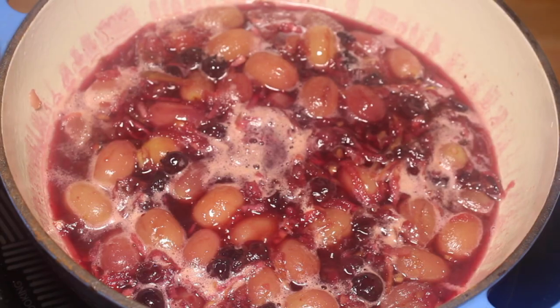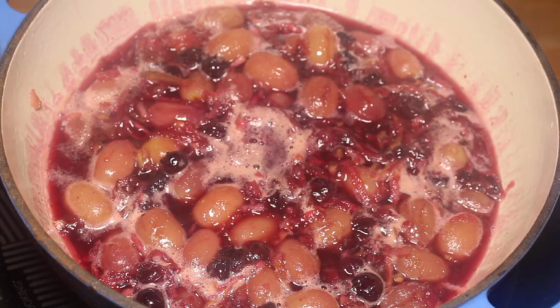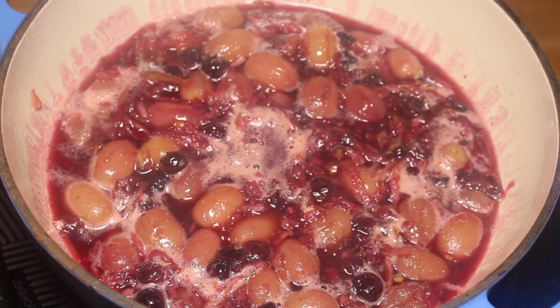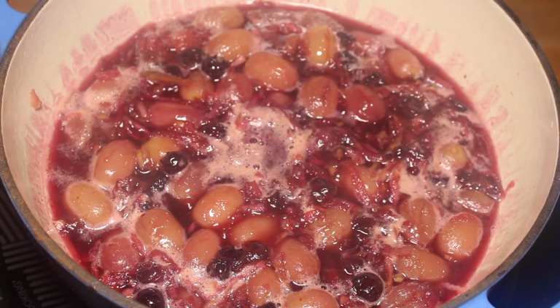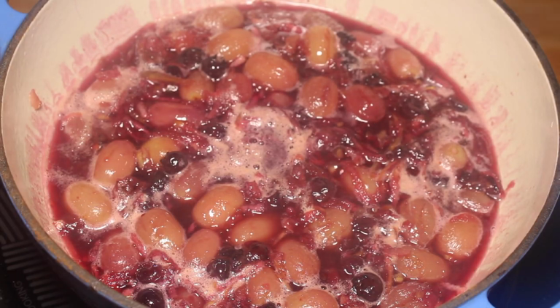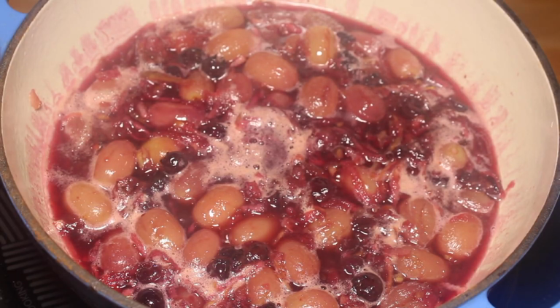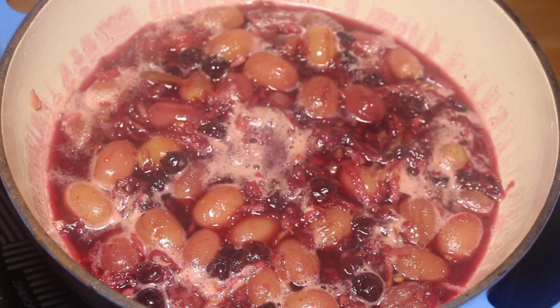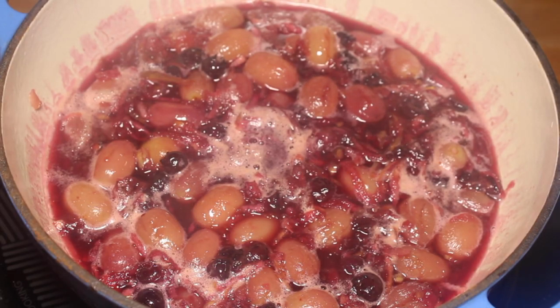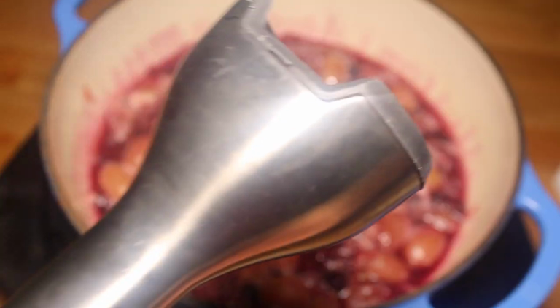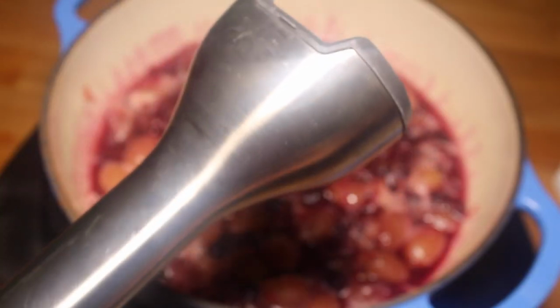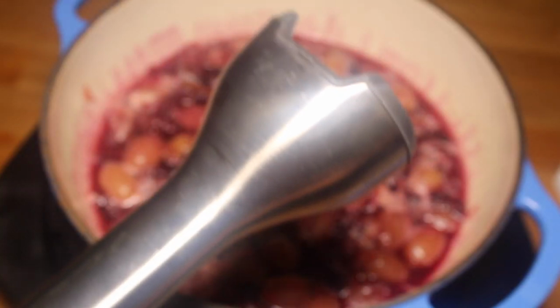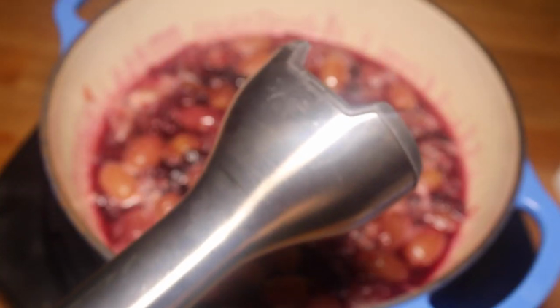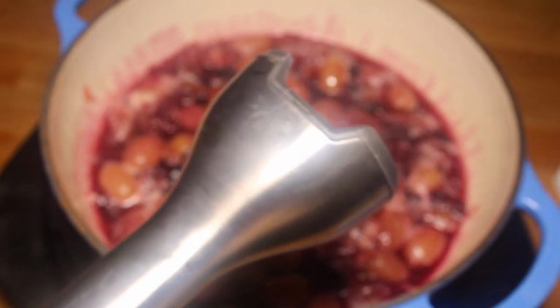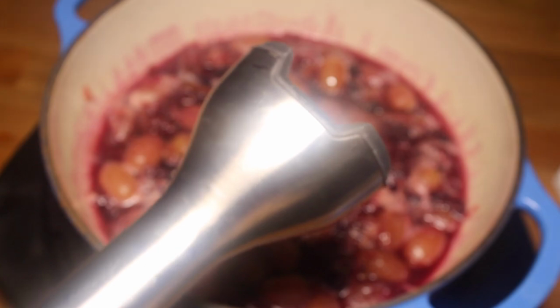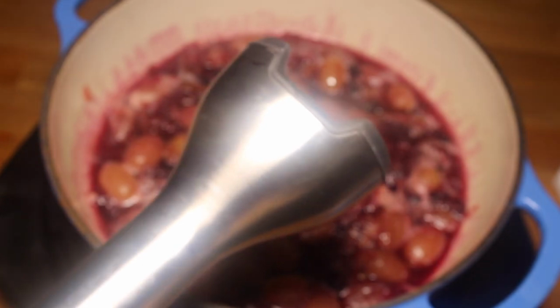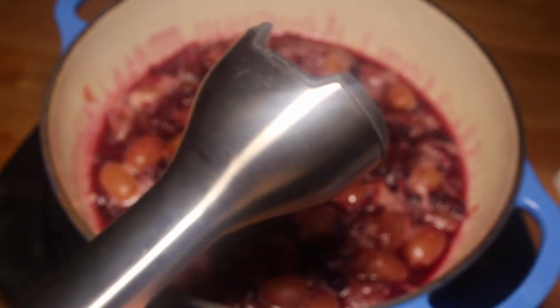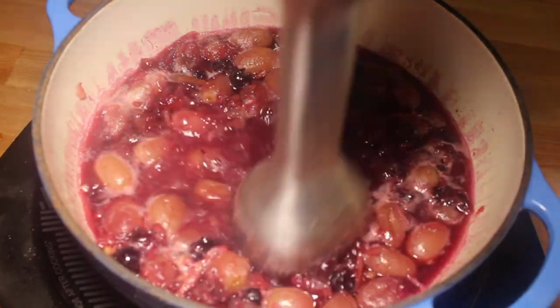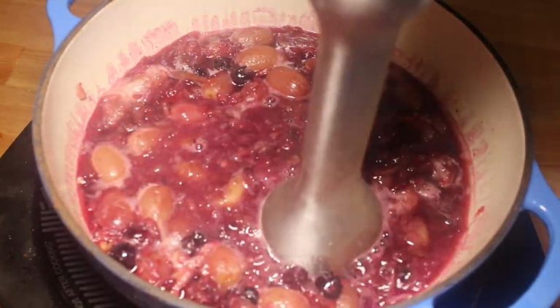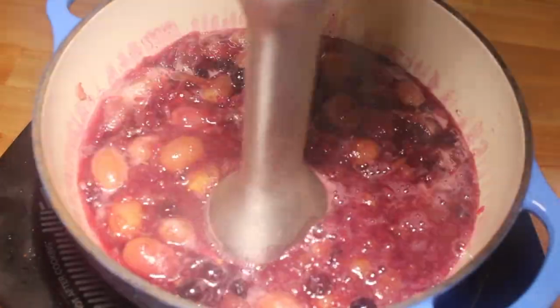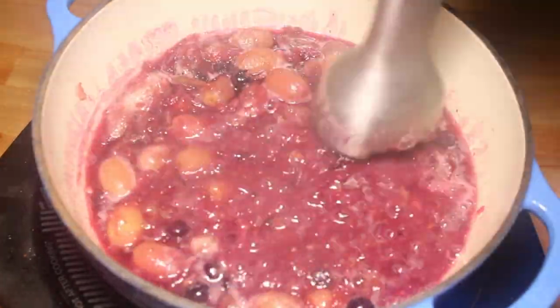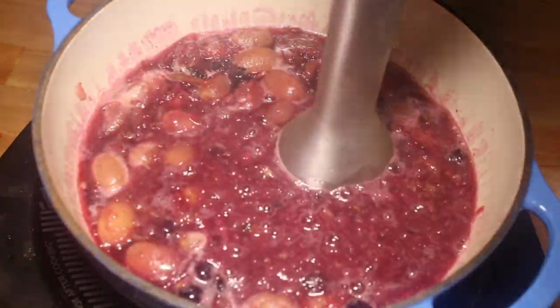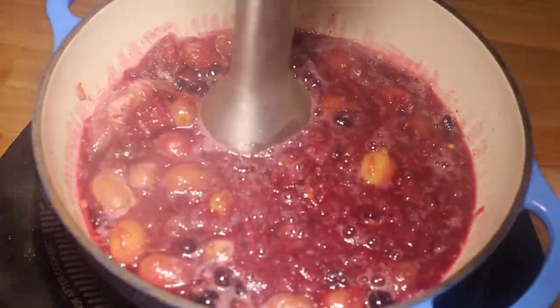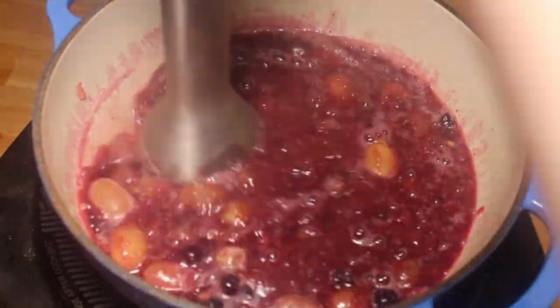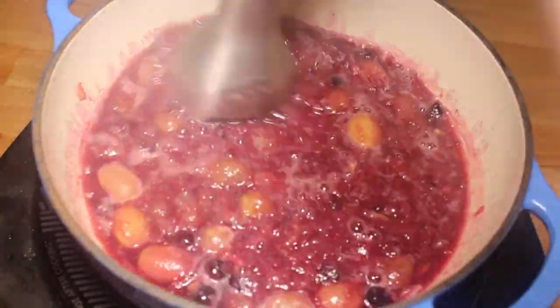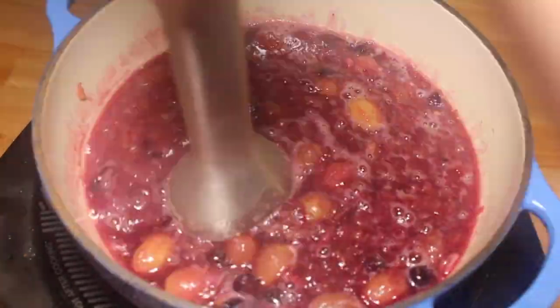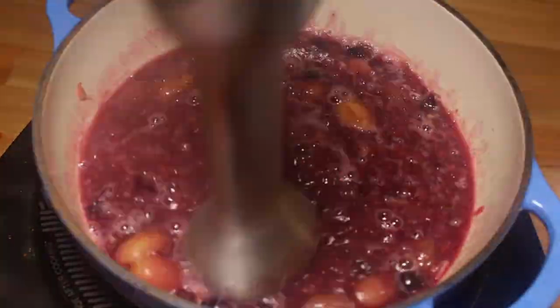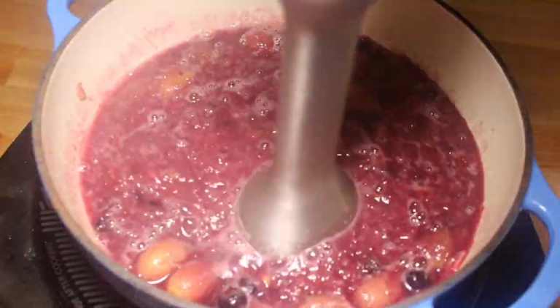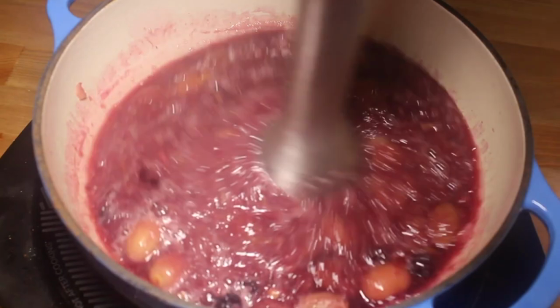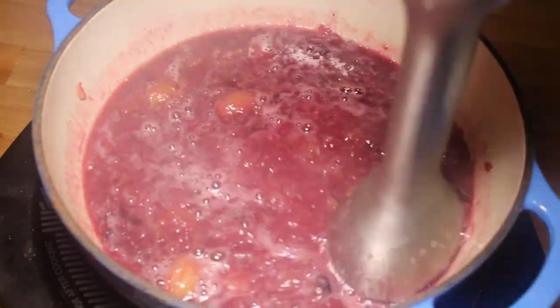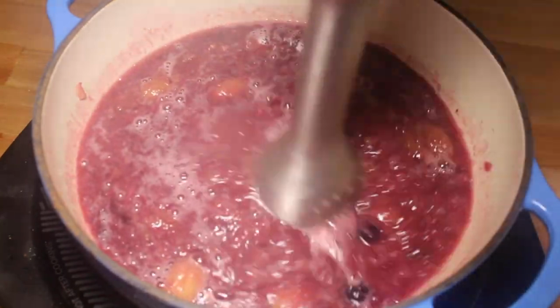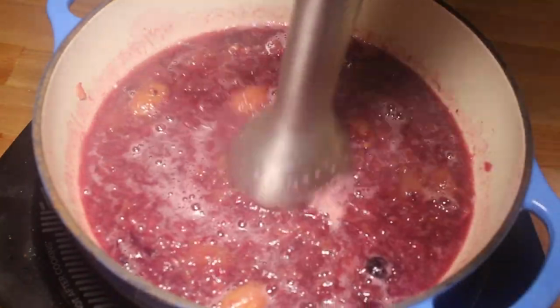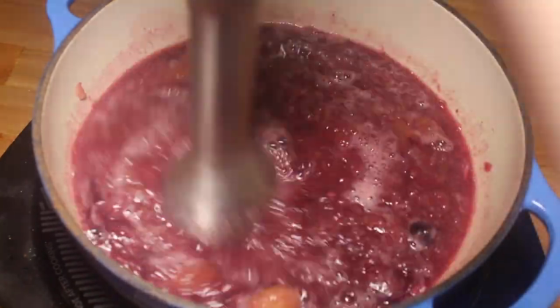You want the grapes to give up their juices. Give it one more mix when it's done cooking and then pulse it with your stick blender. You want to make sure you get all those grapes pulverized.